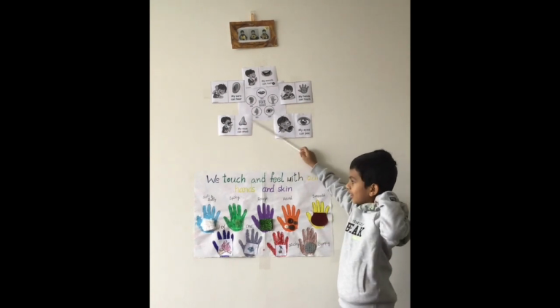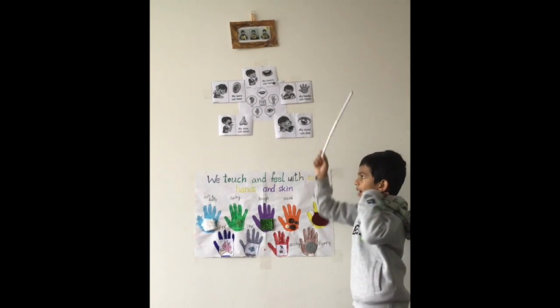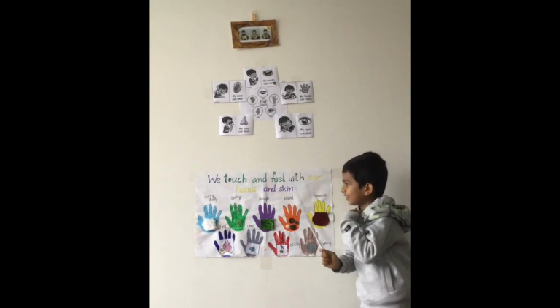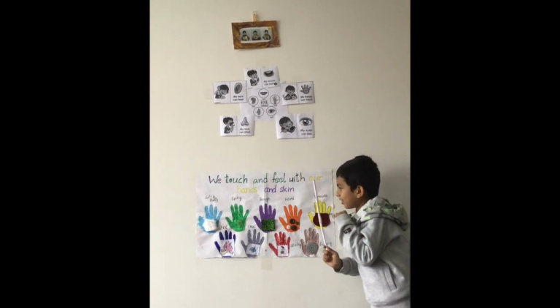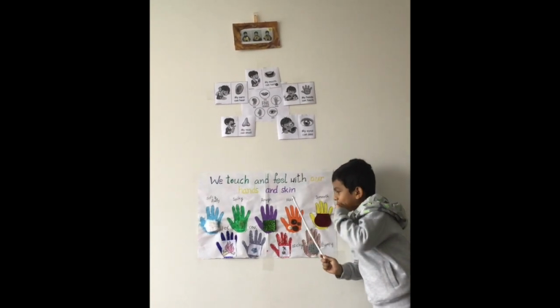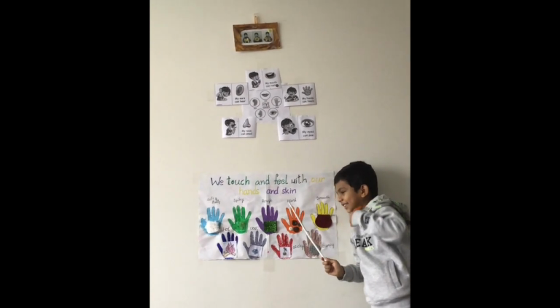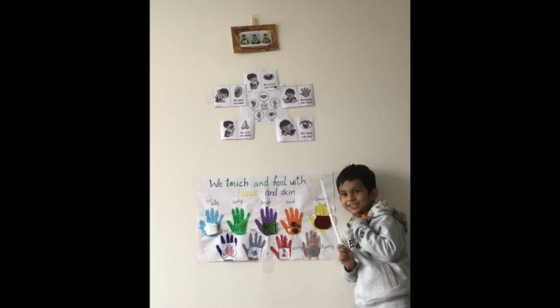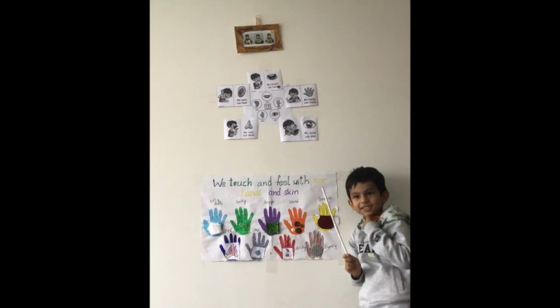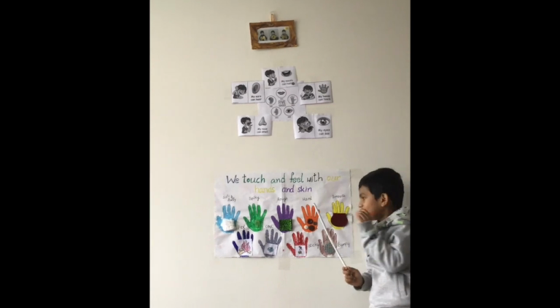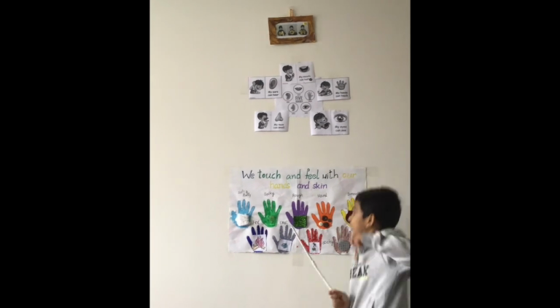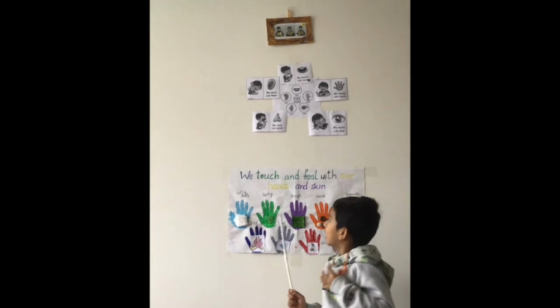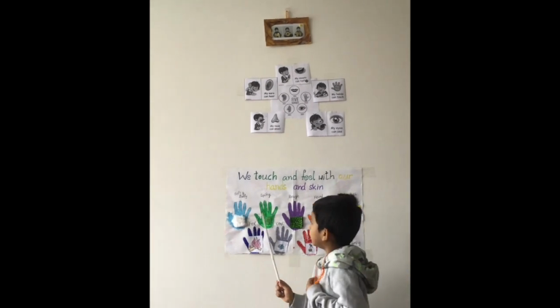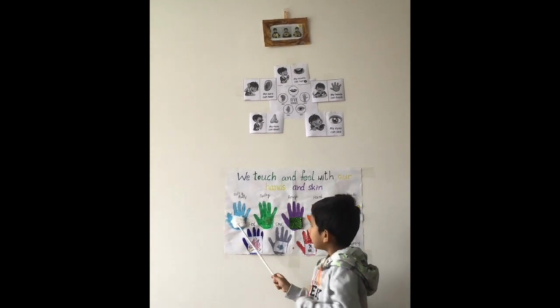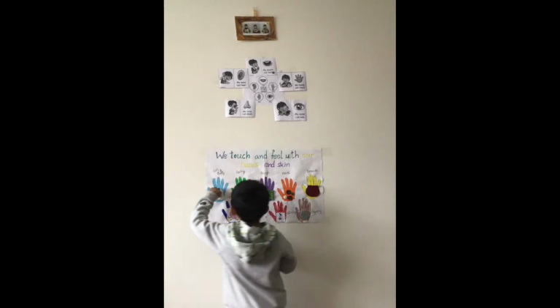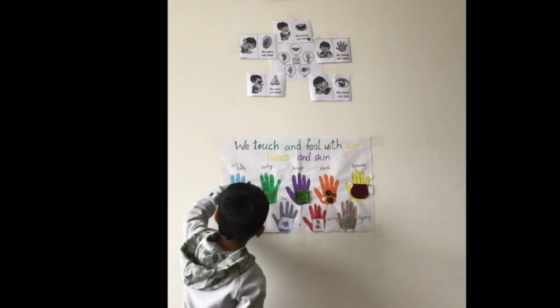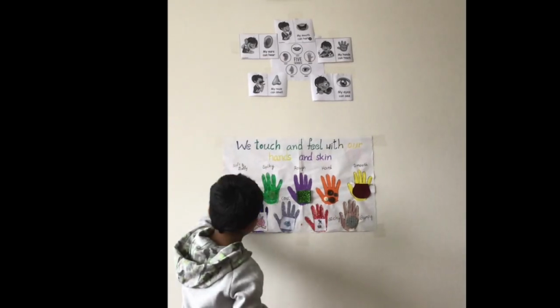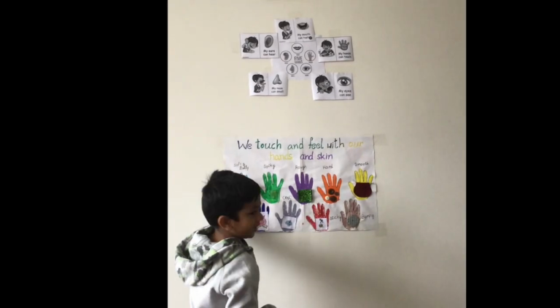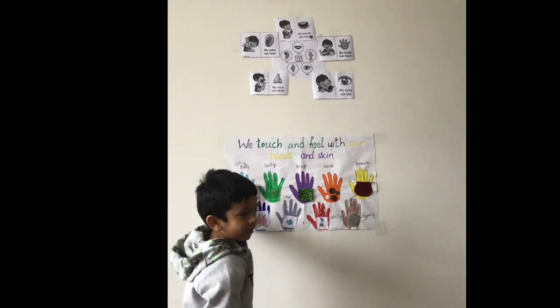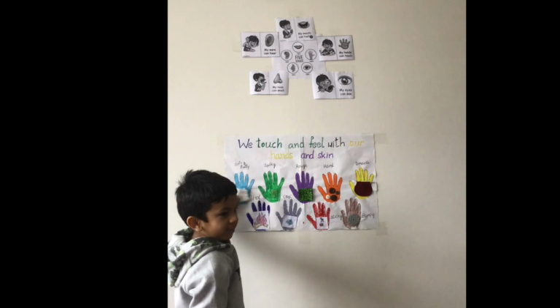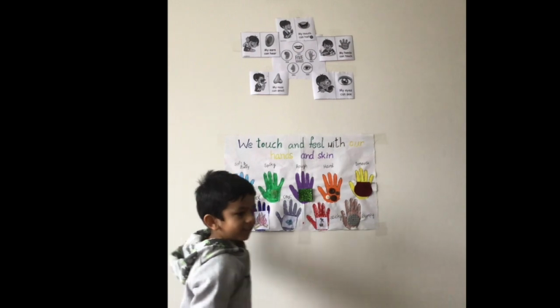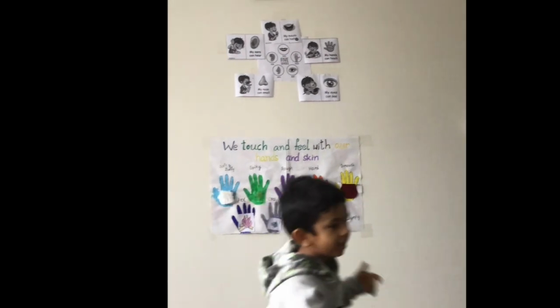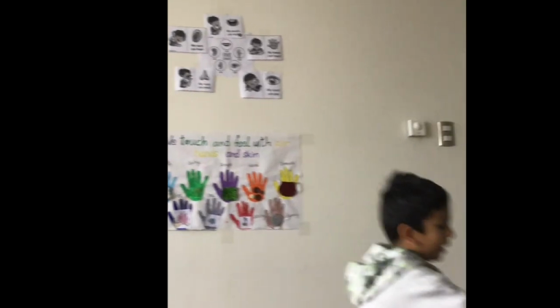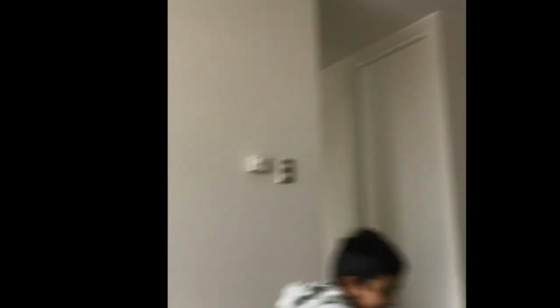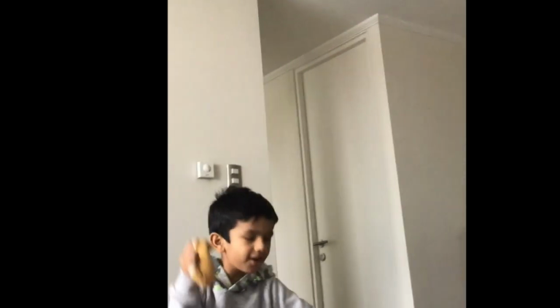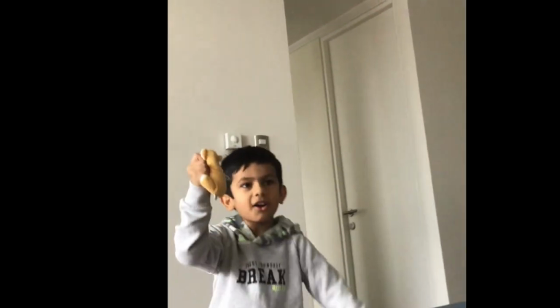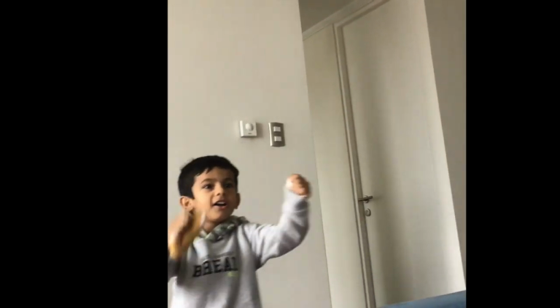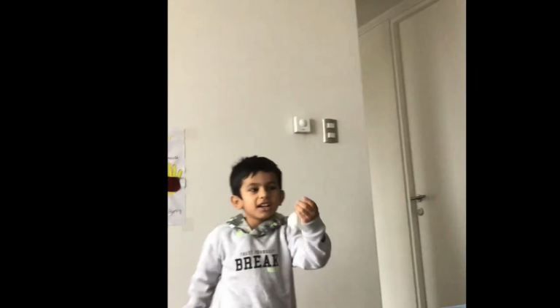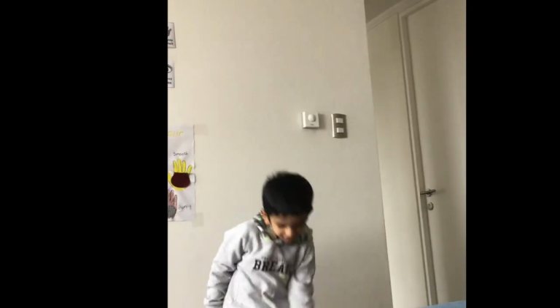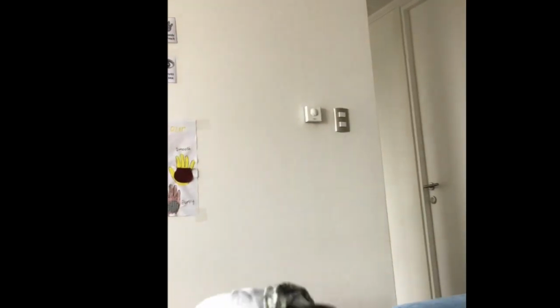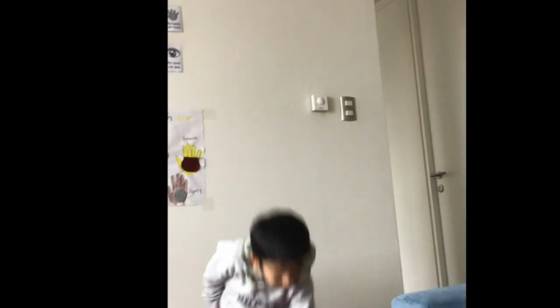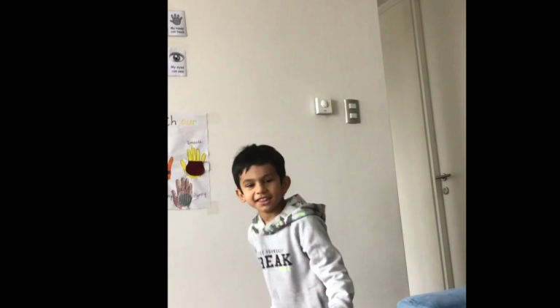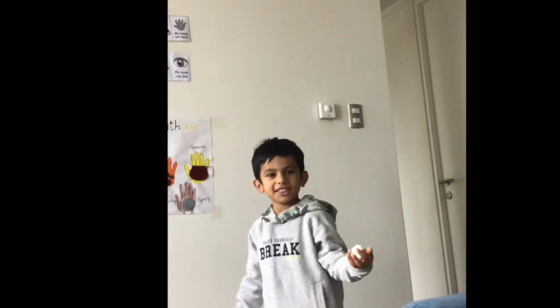Now we can do sense of touch. This is squishy. We can touch a teddy bear — it's squishy.